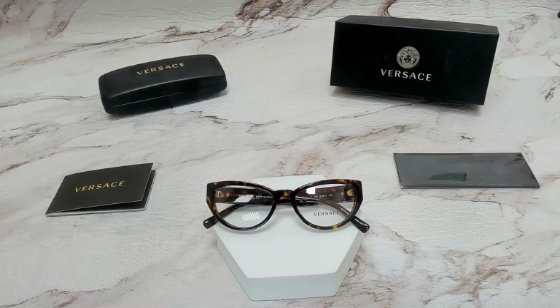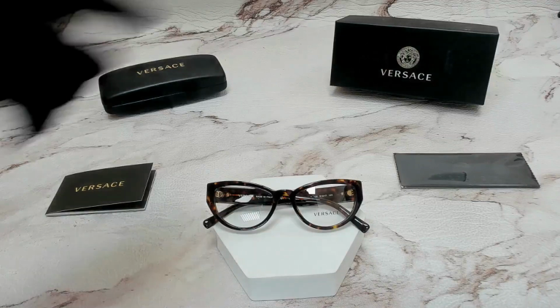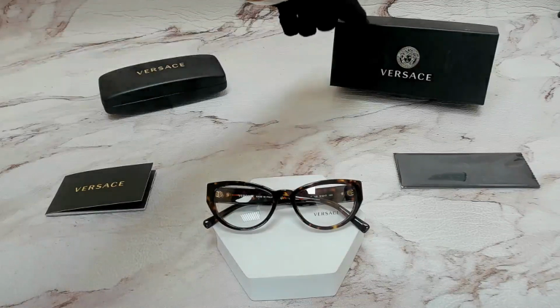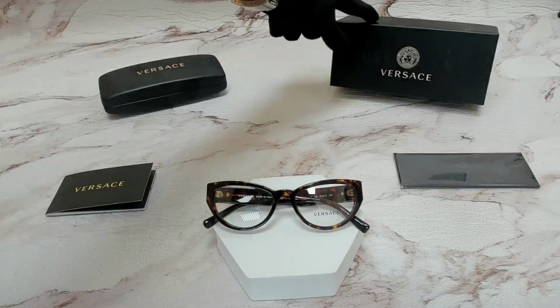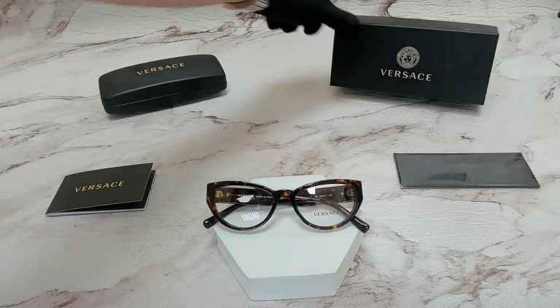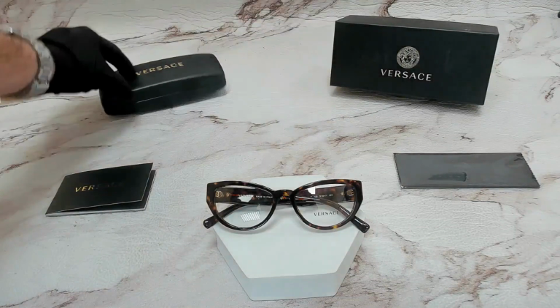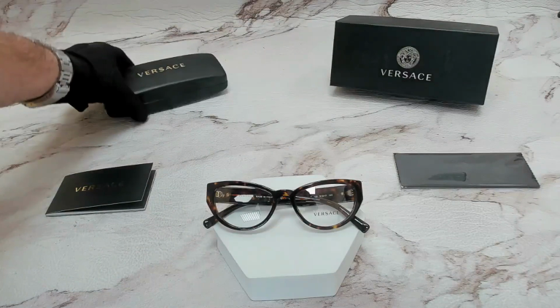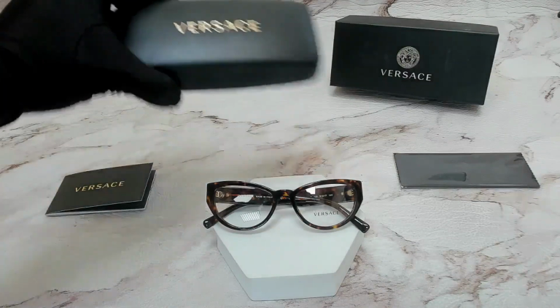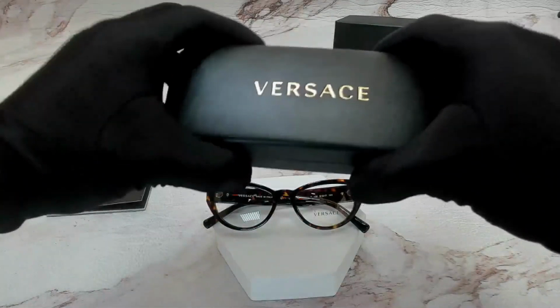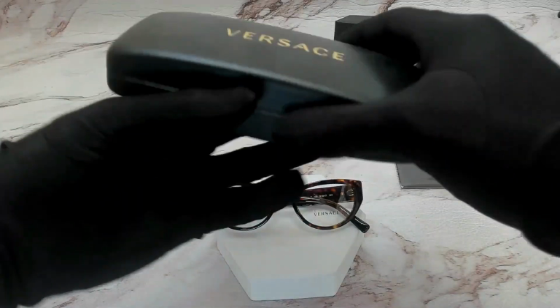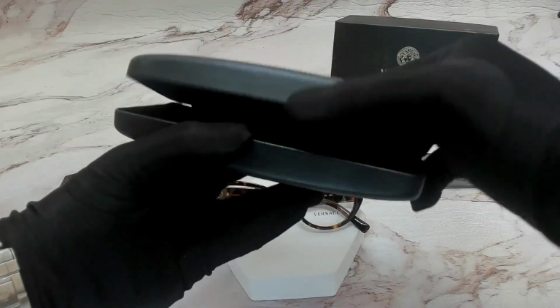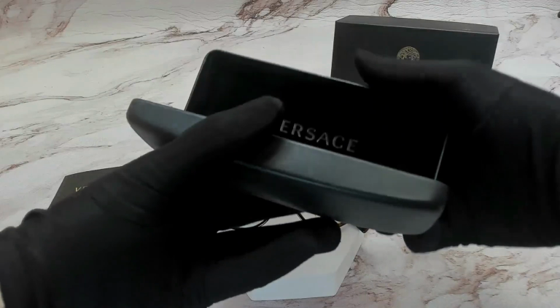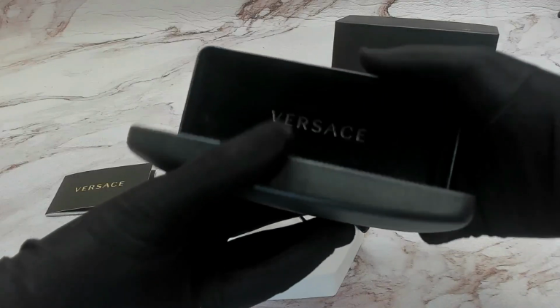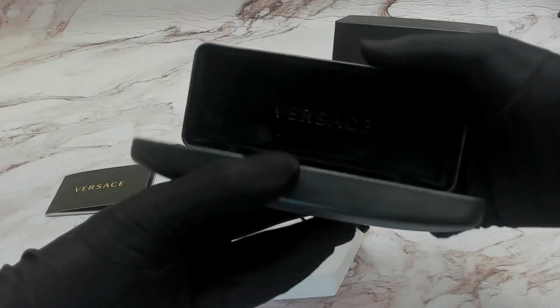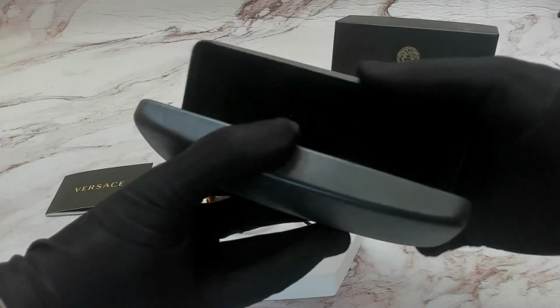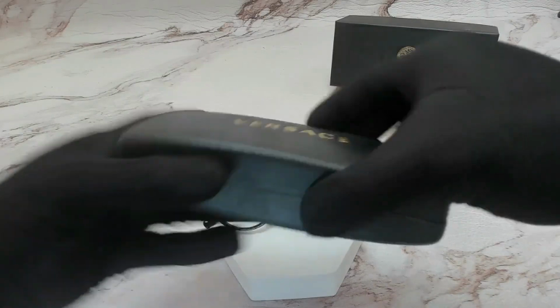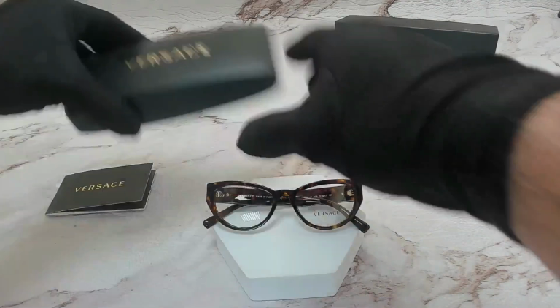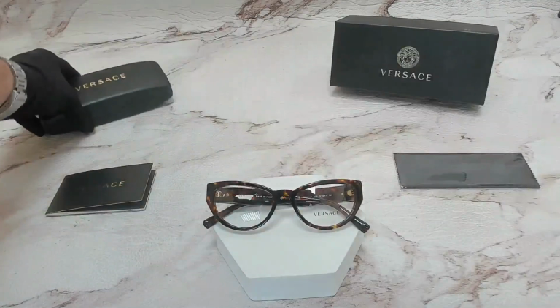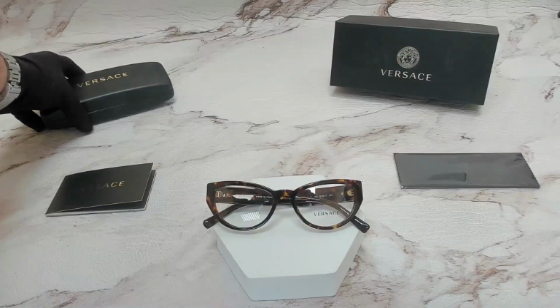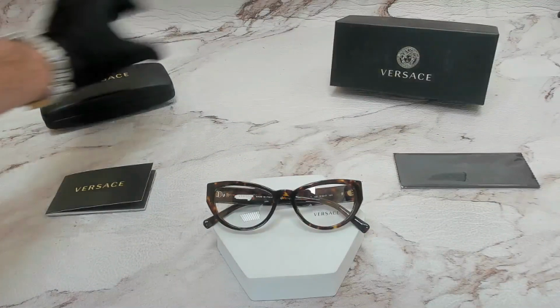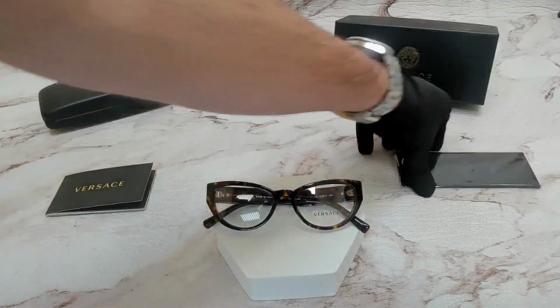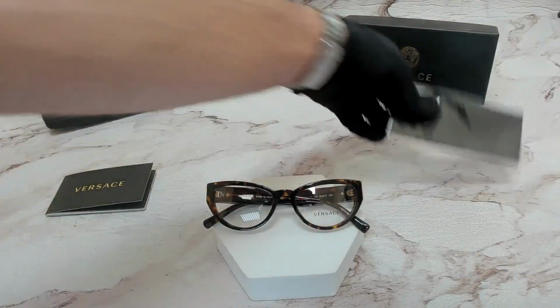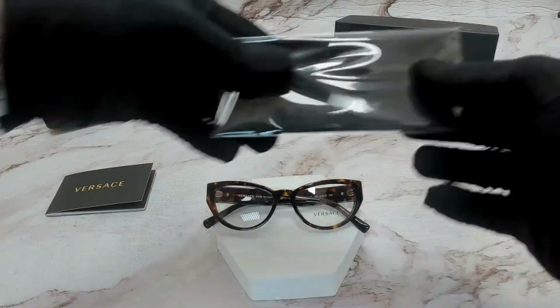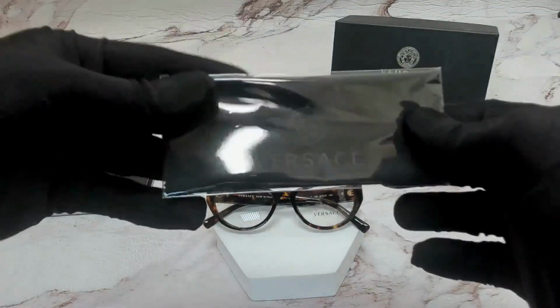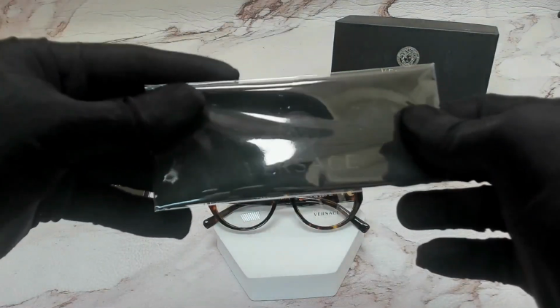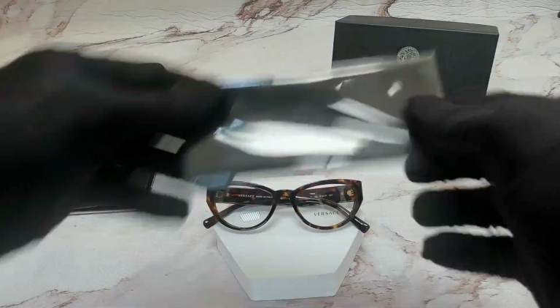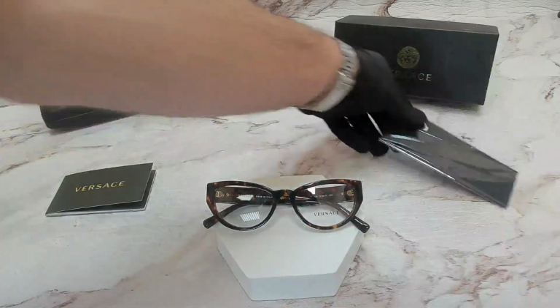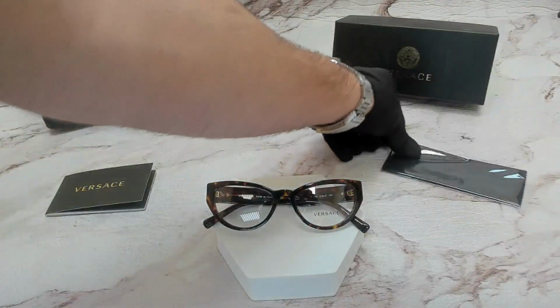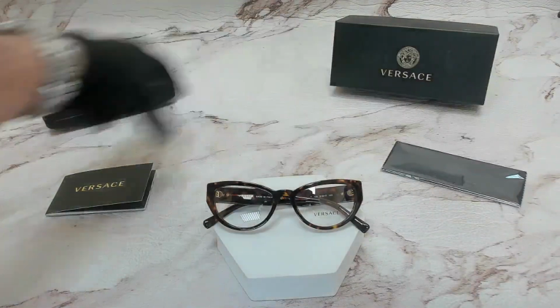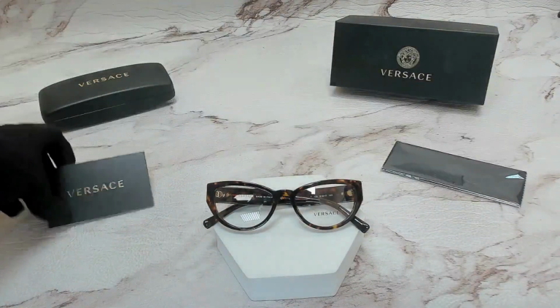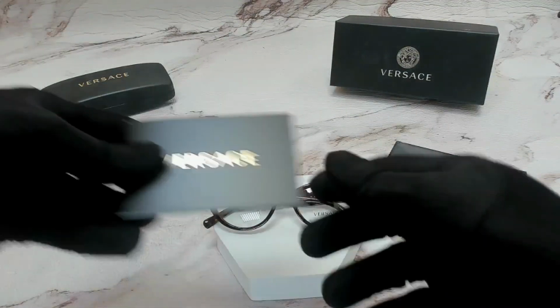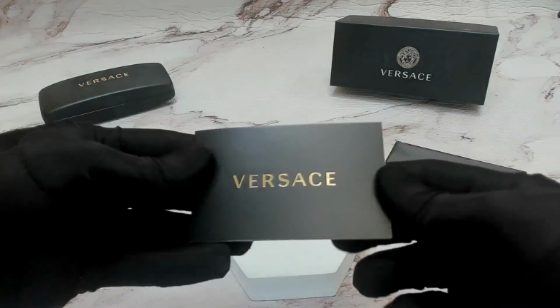The glasses also come with a Versace gift box, a Versace hard case, a black Versace cleaning cloth, and the Versace booklet.